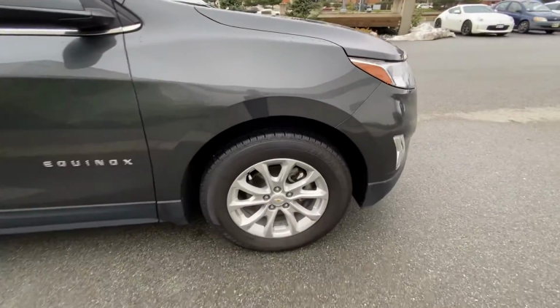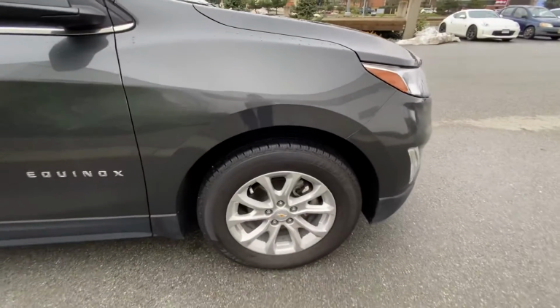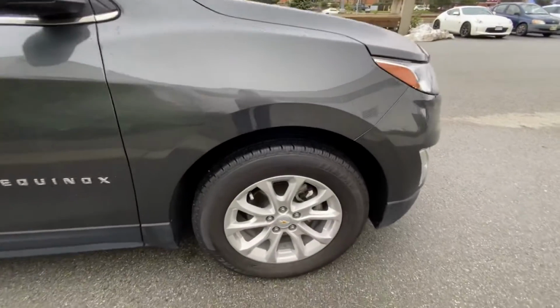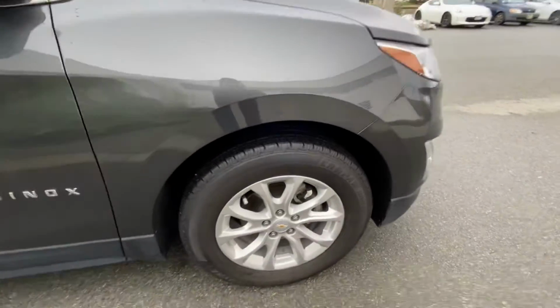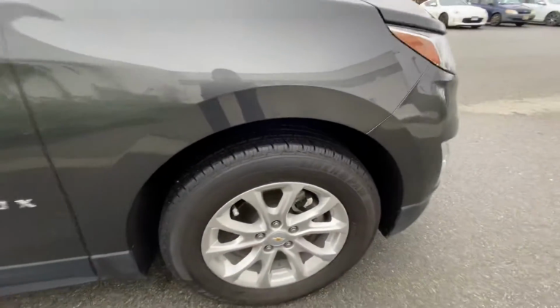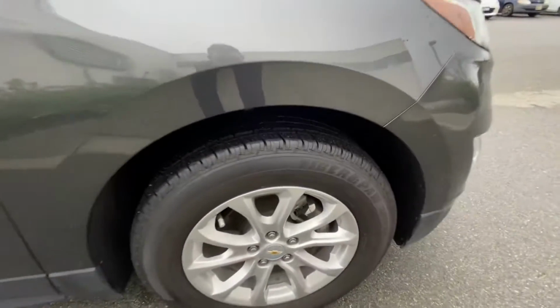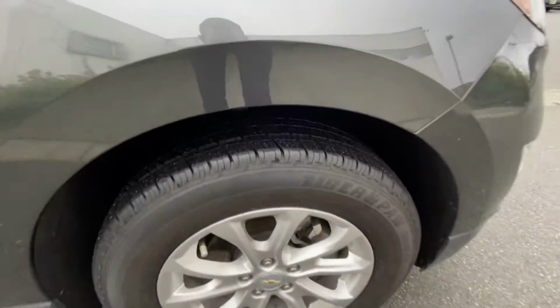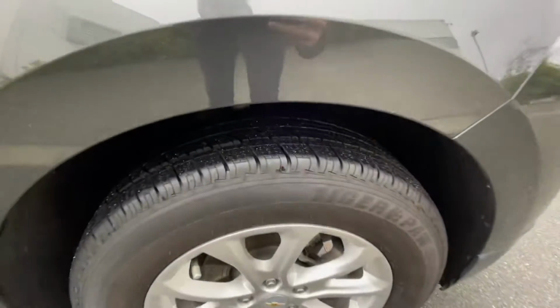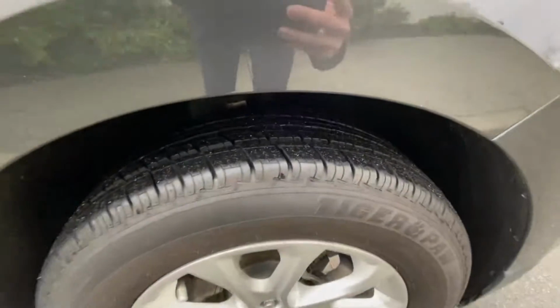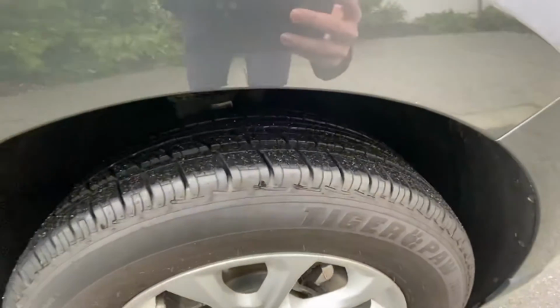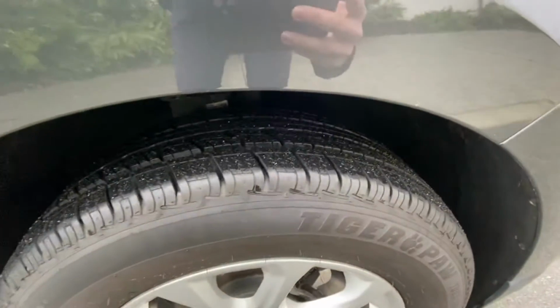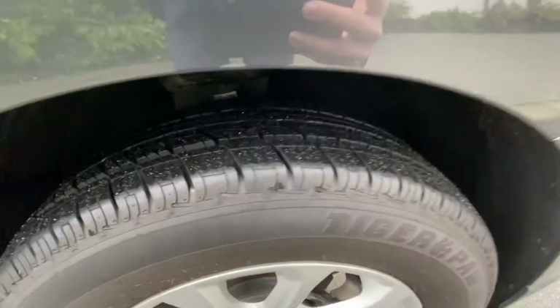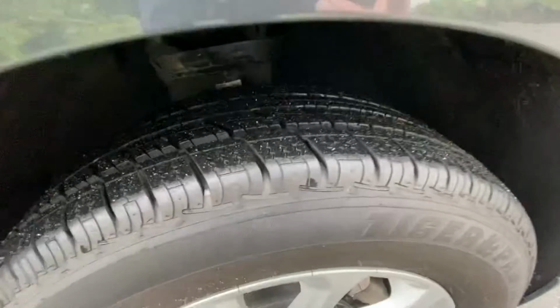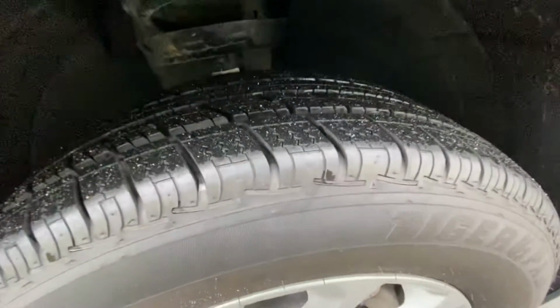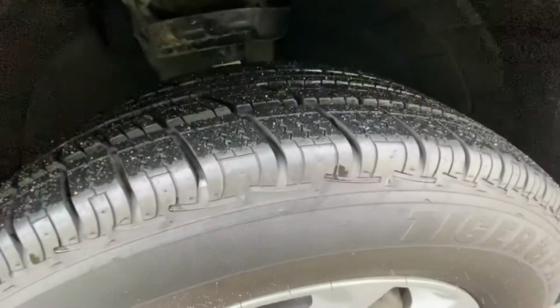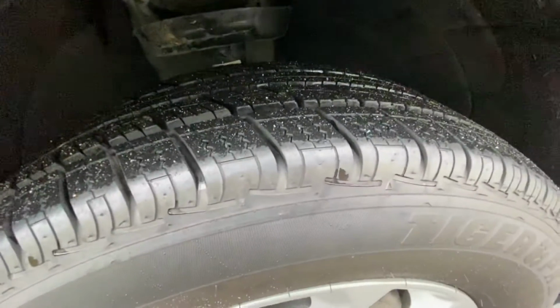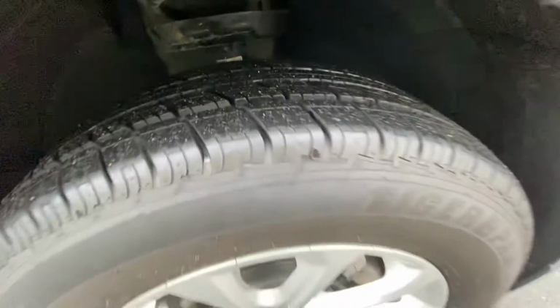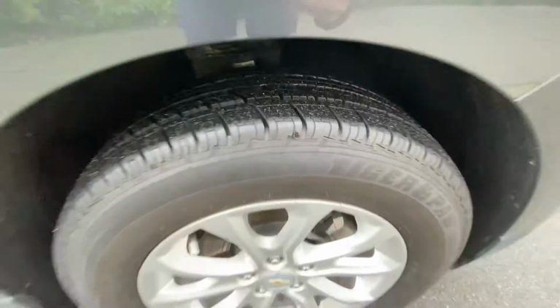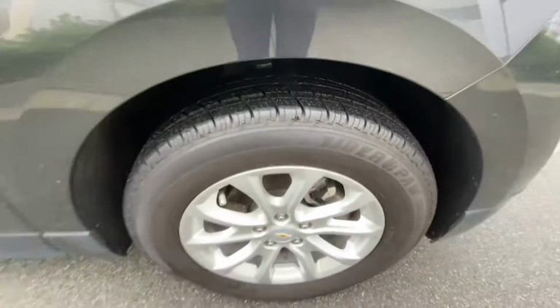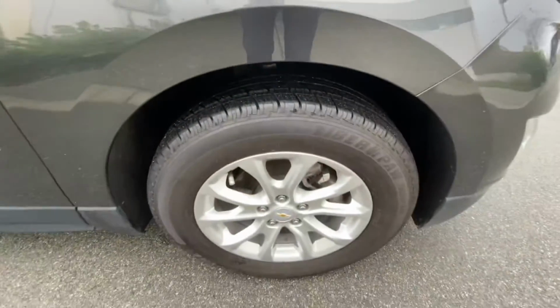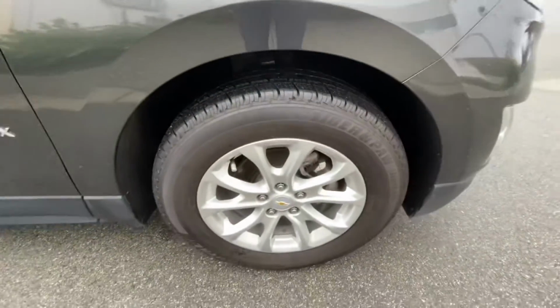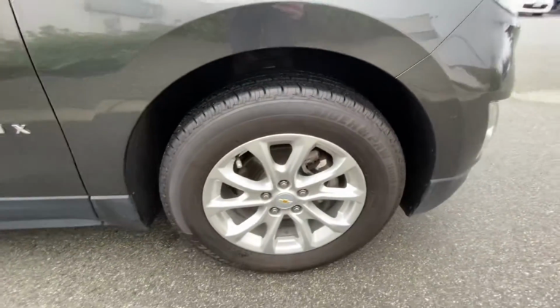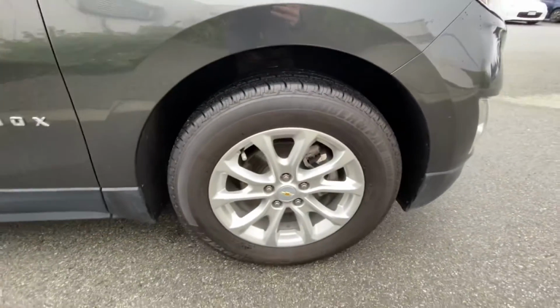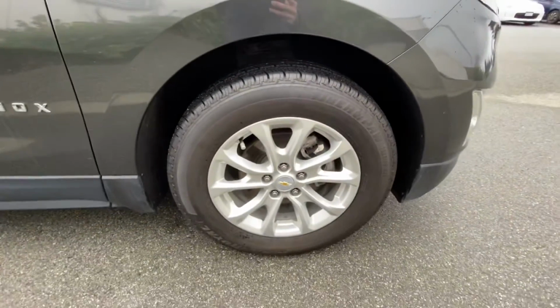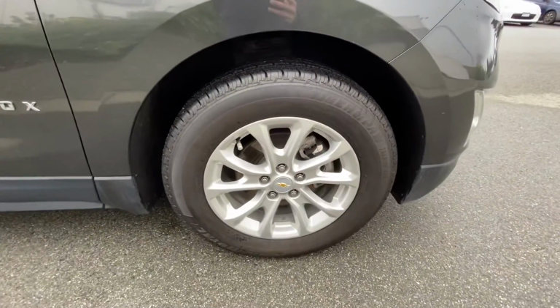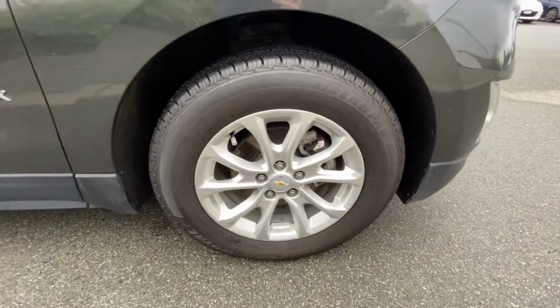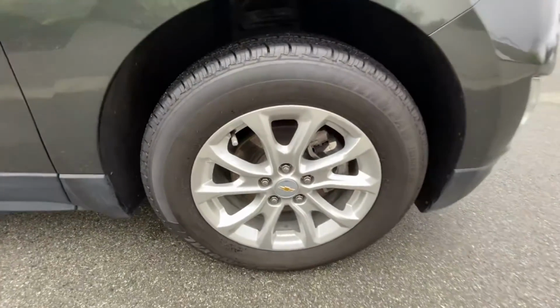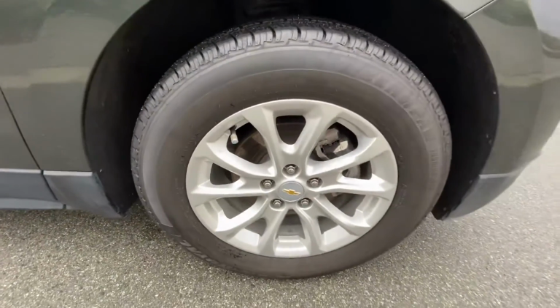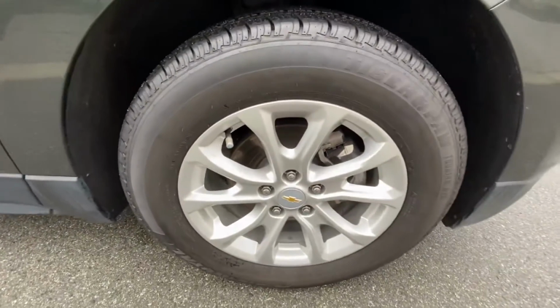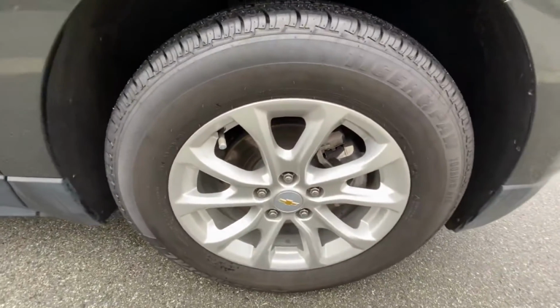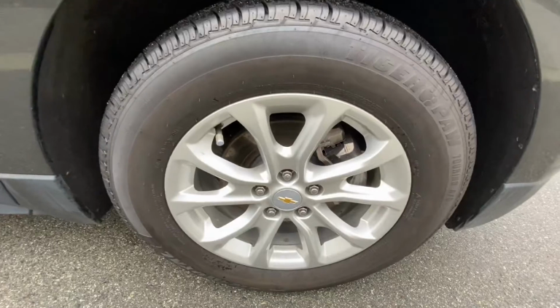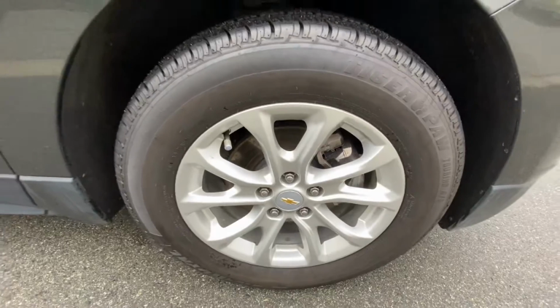It's got Tiger Paw all-season tires on it with tons of tread left, and premium alloy wheels.